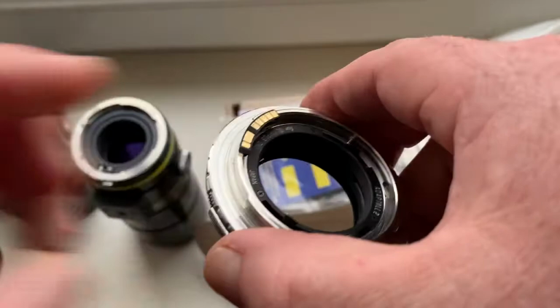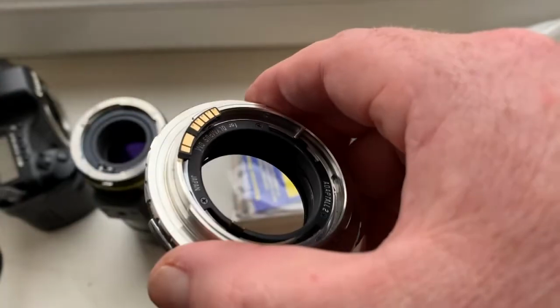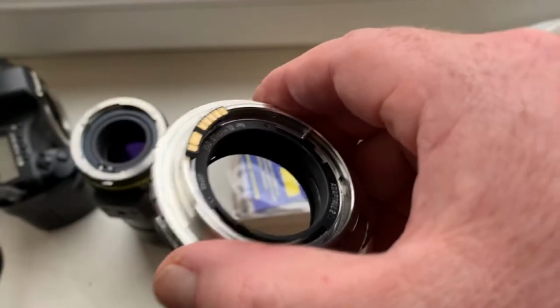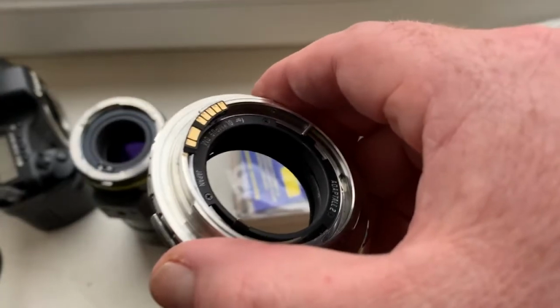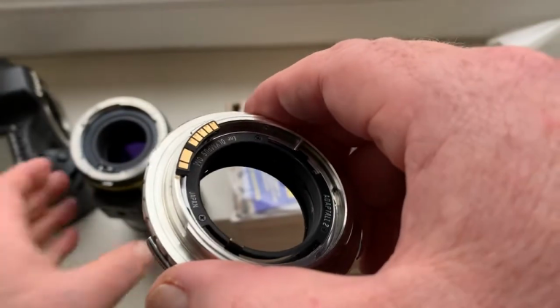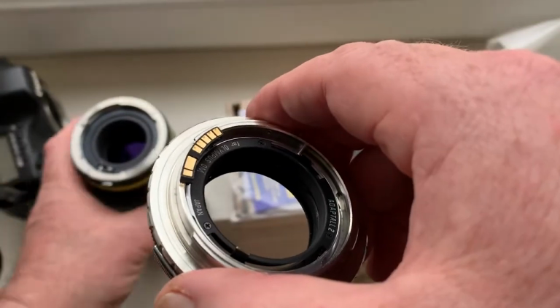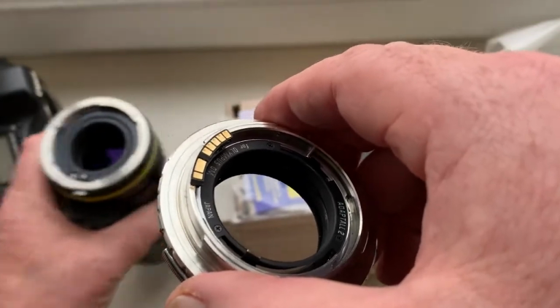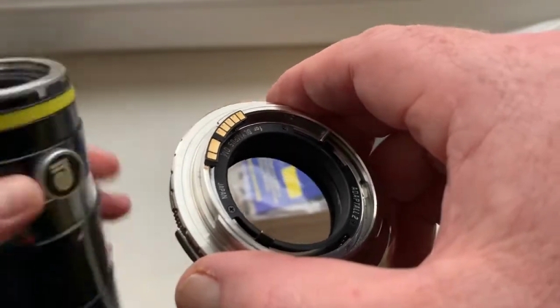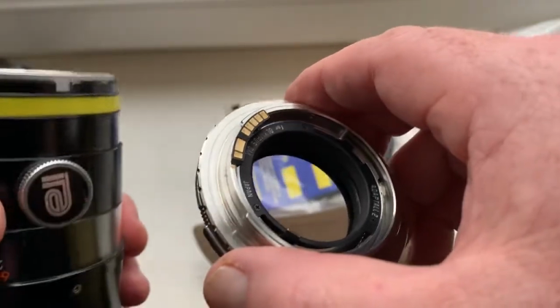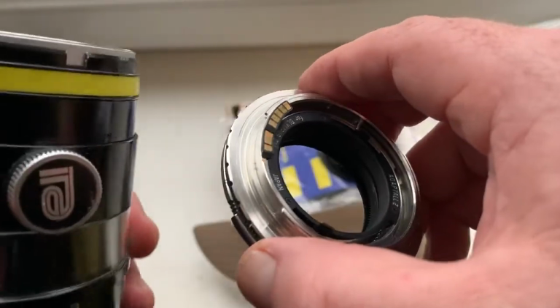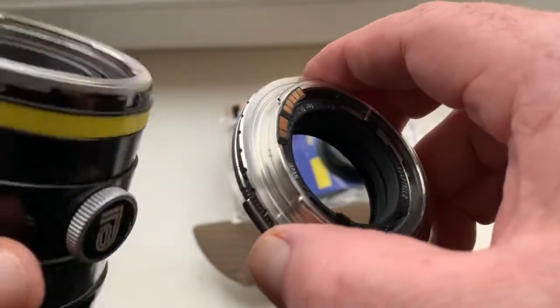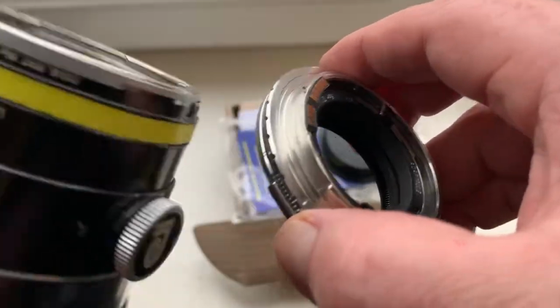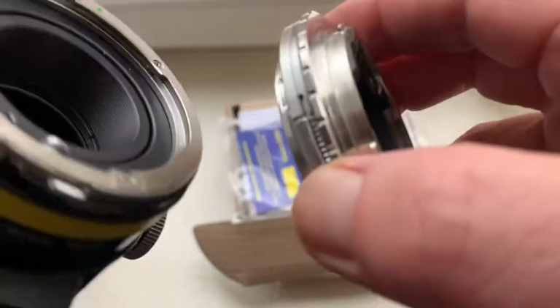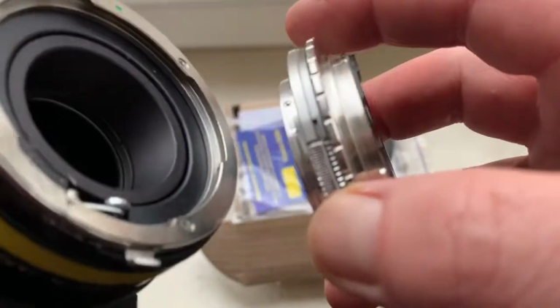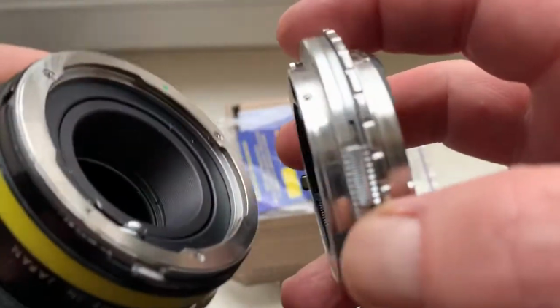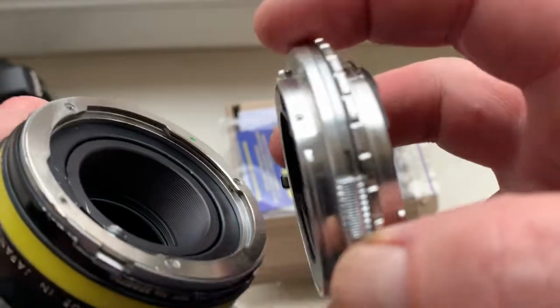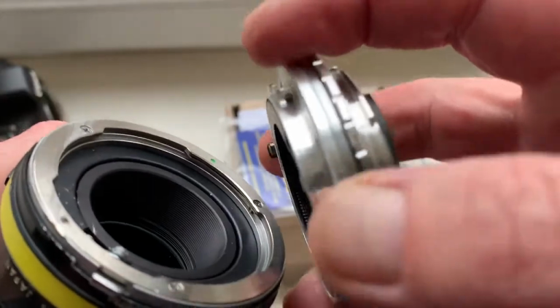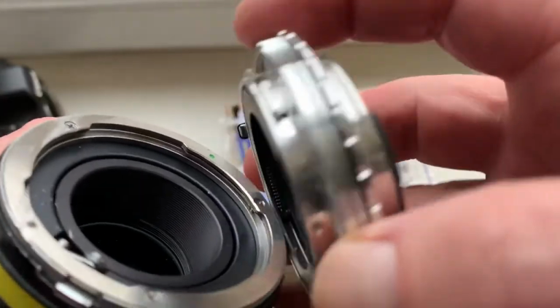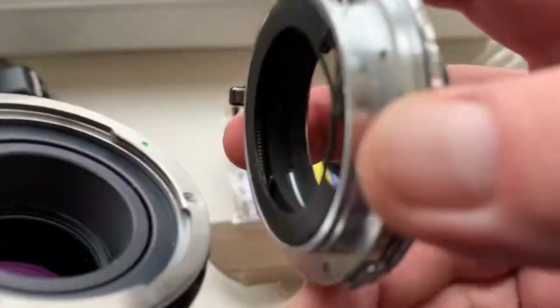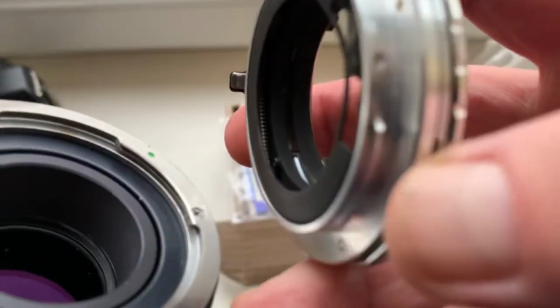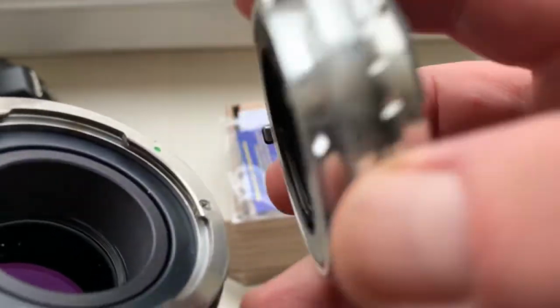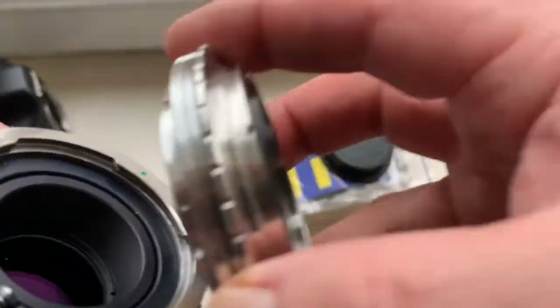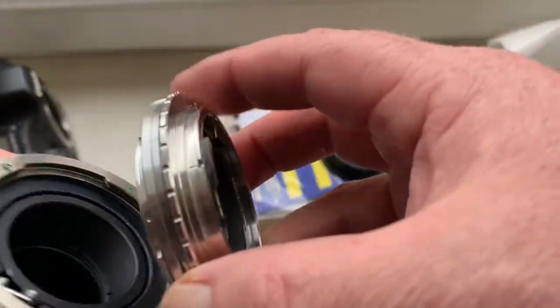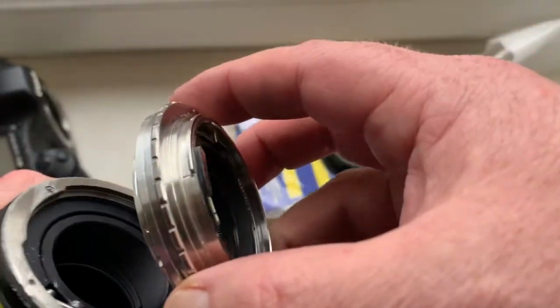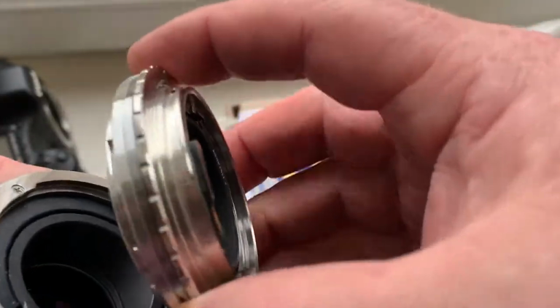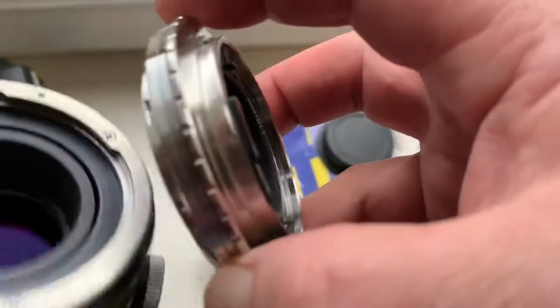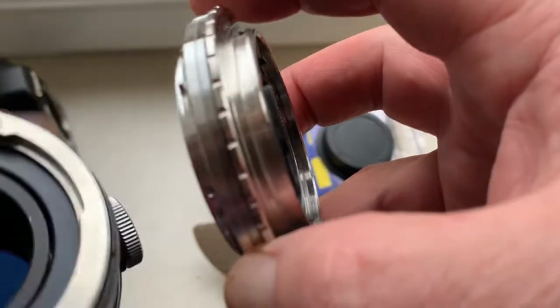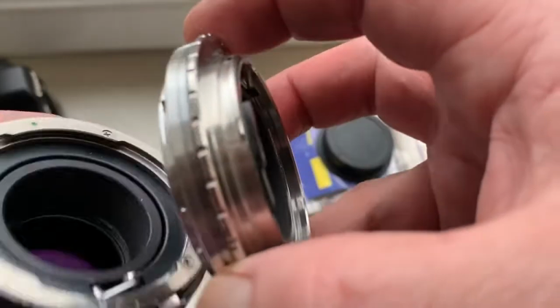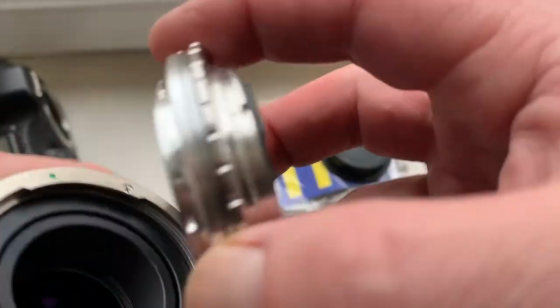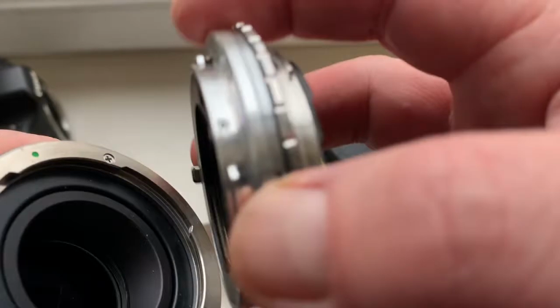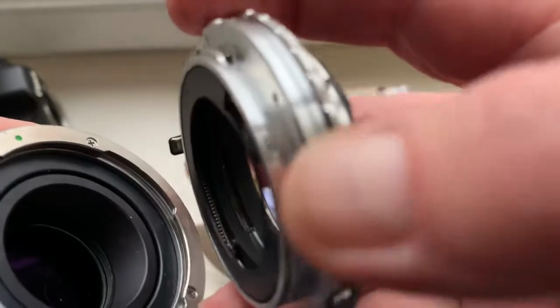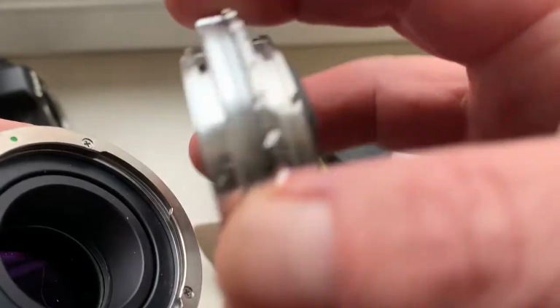Now I check it on my Tamron lens and on my camera. Look, insert adapter into lens.